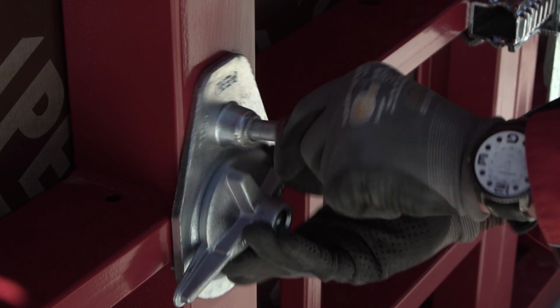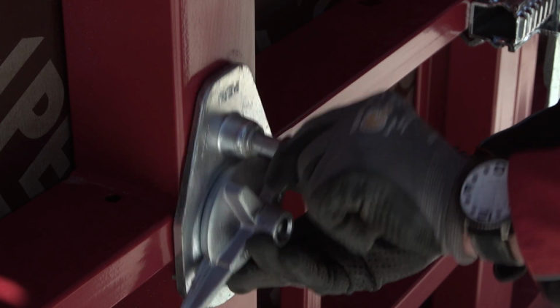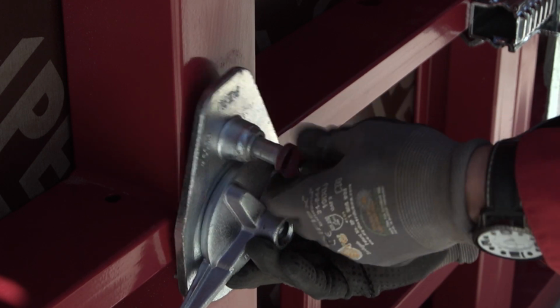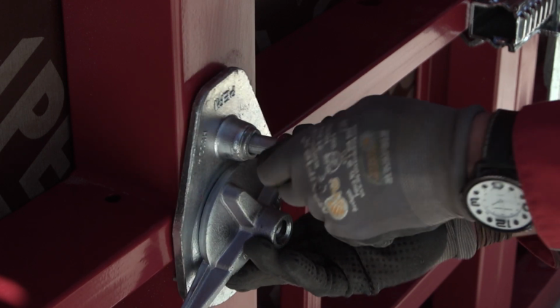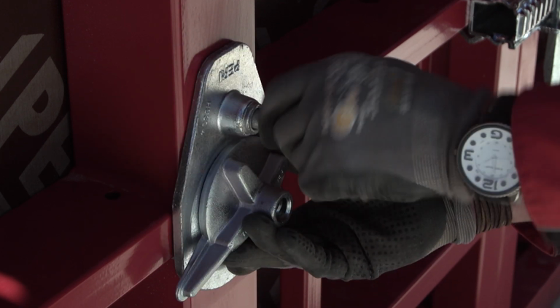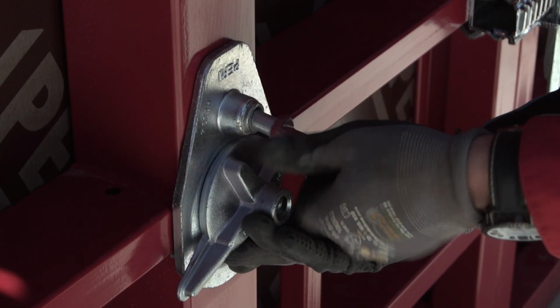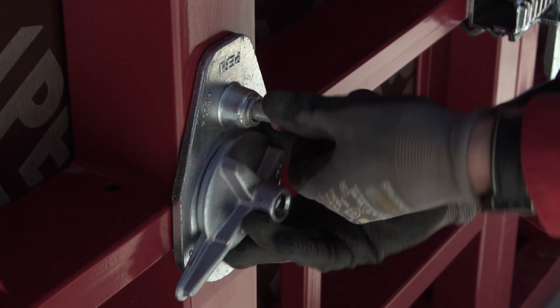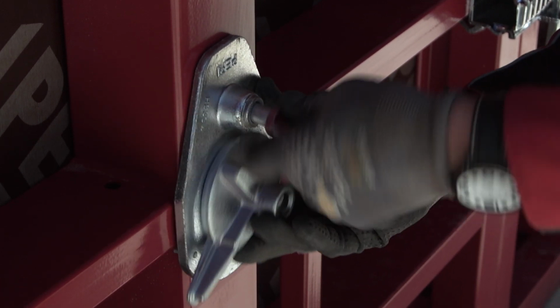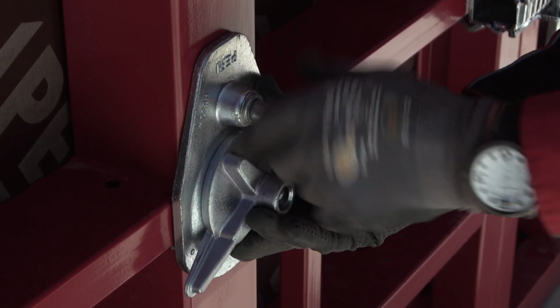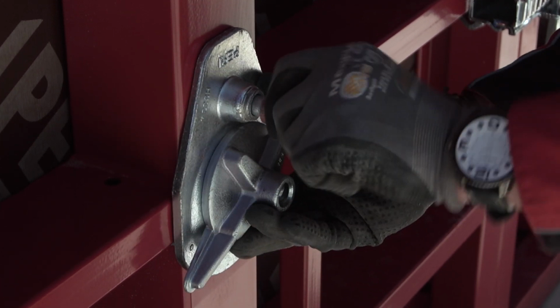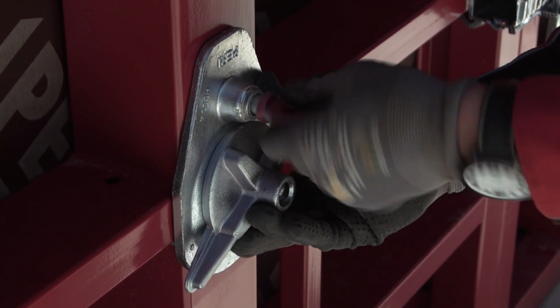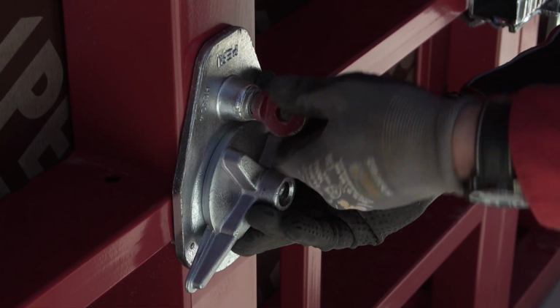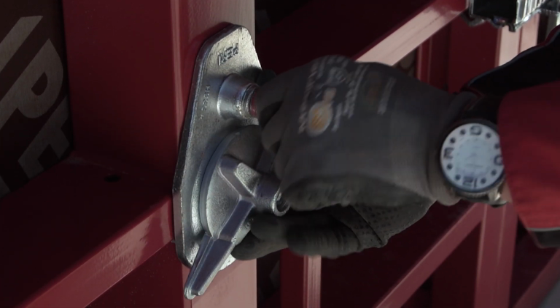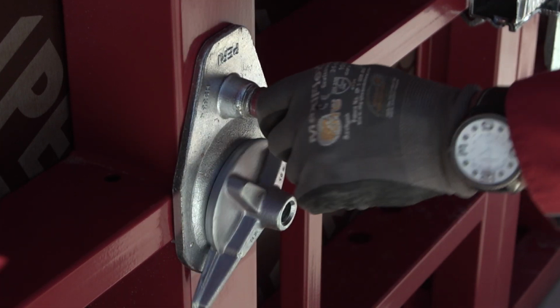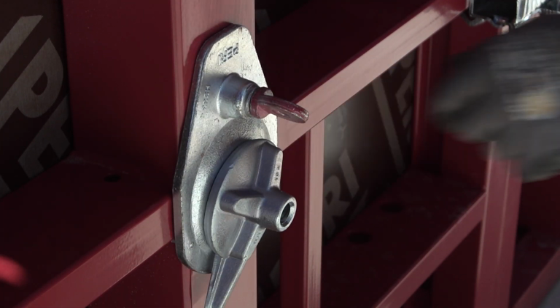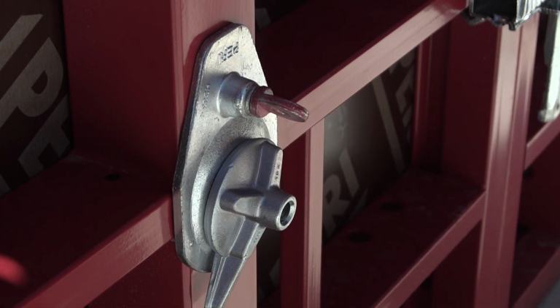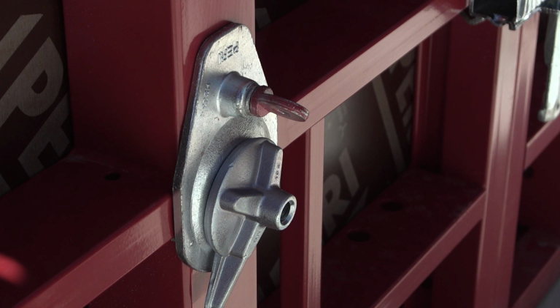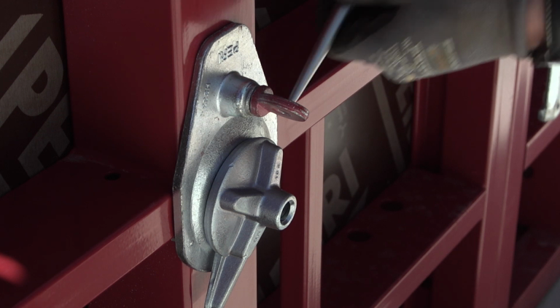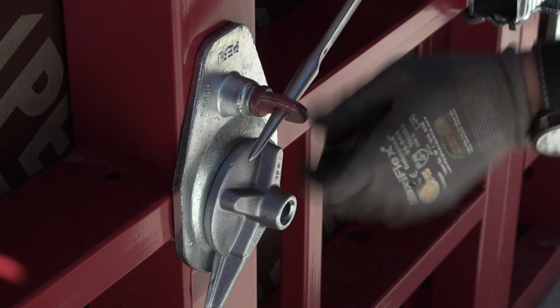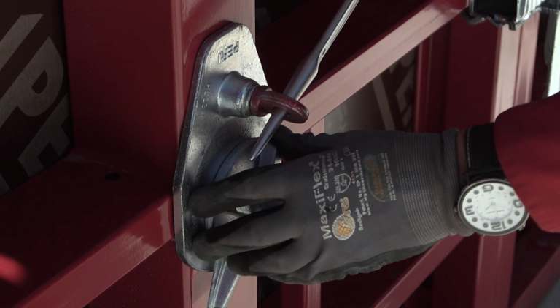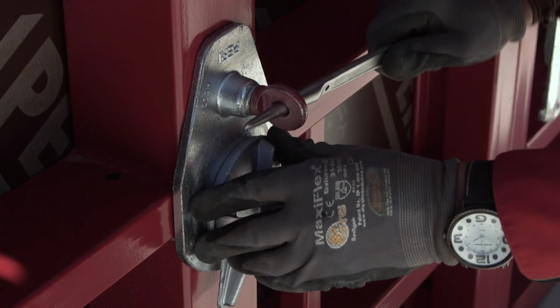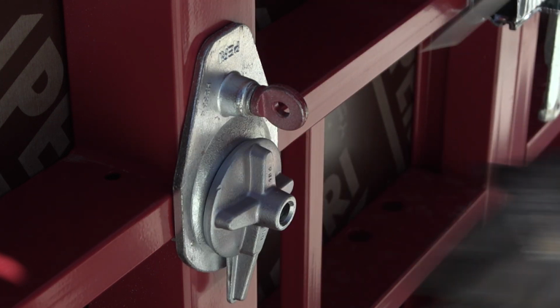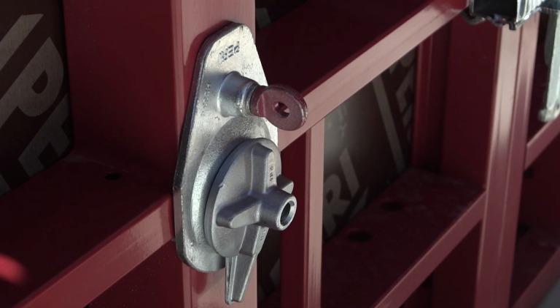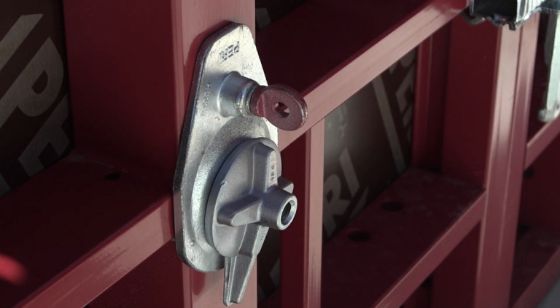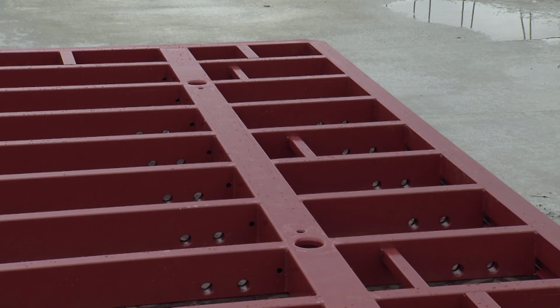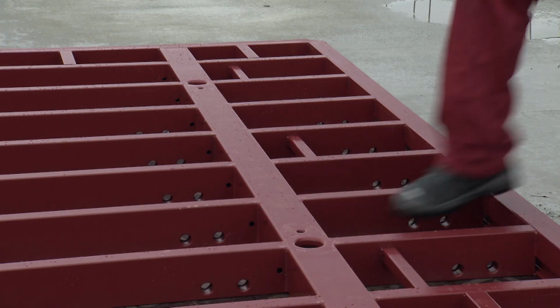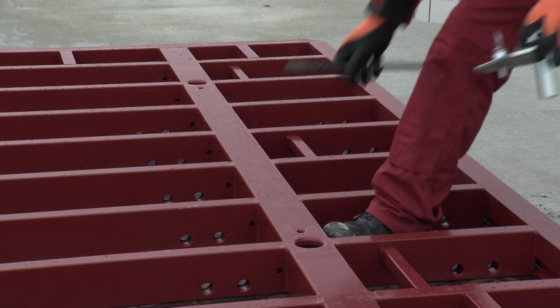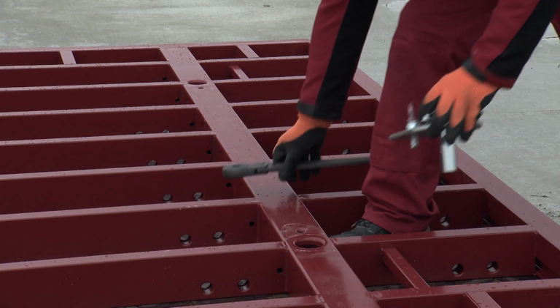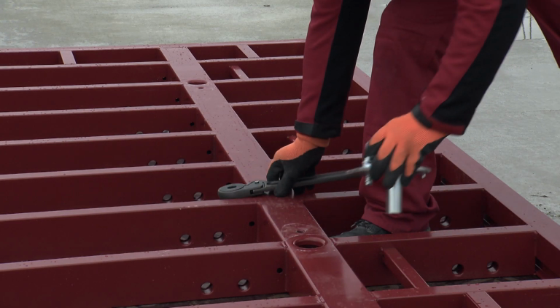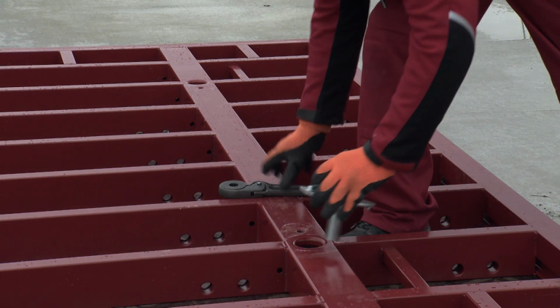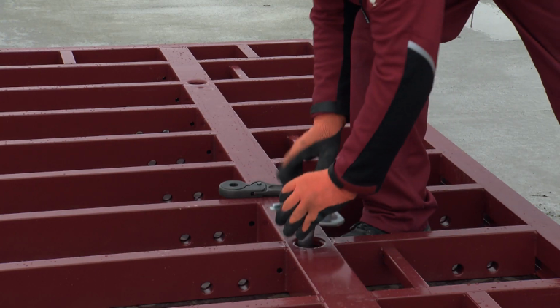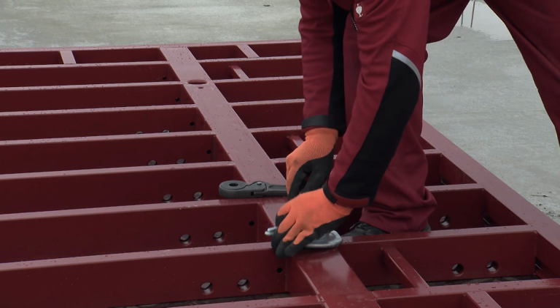On the opposite side, a ring bolt attaches the Maximo MX wingnut to the formwork. This can be done on vertically or horizontally positioned panels.